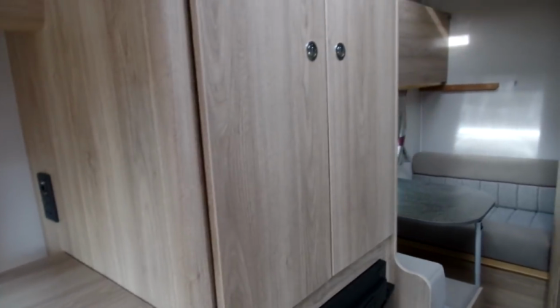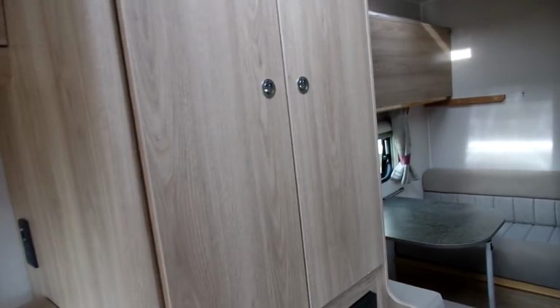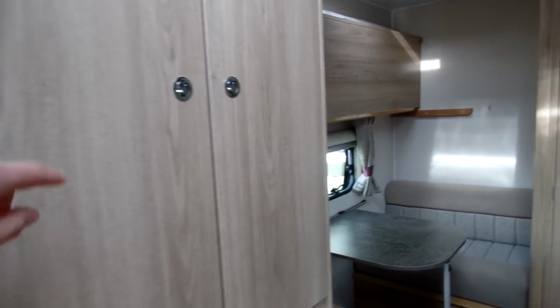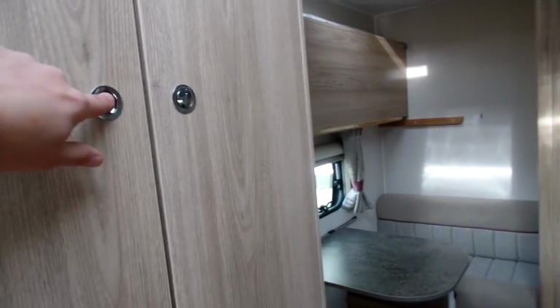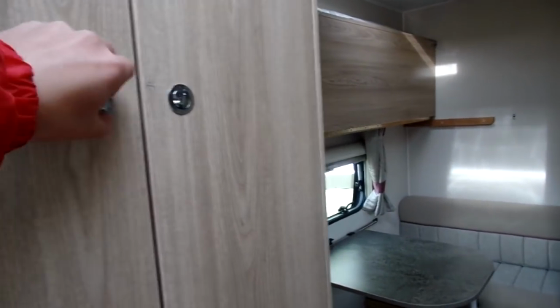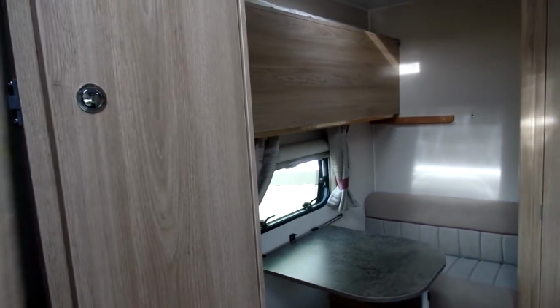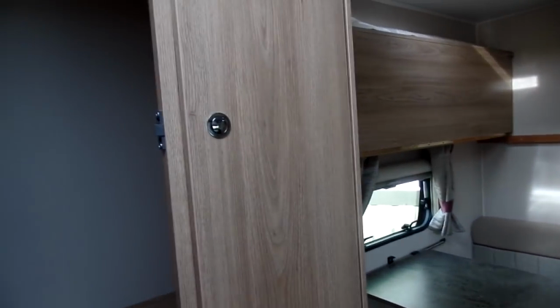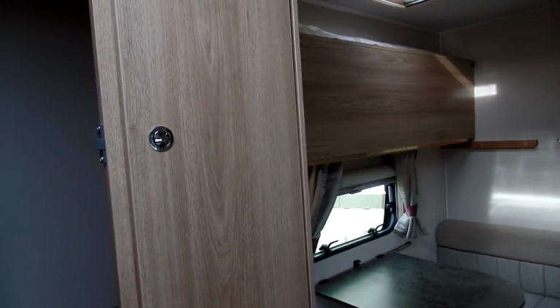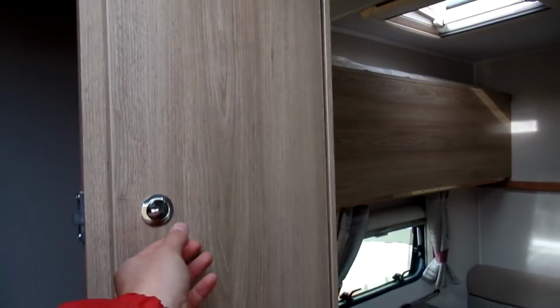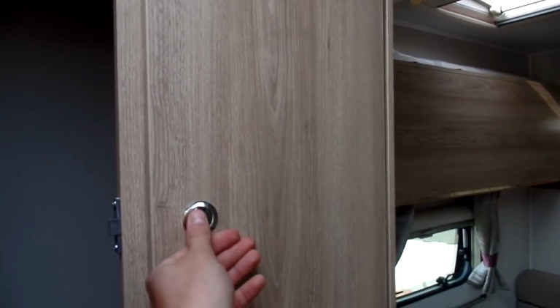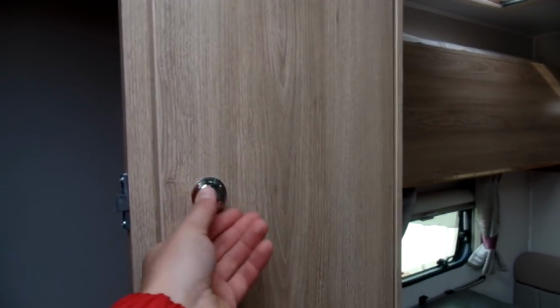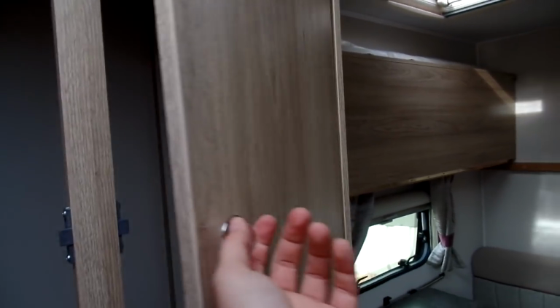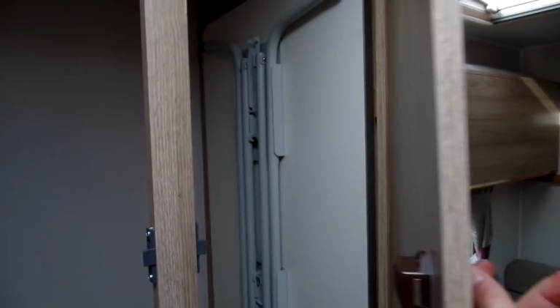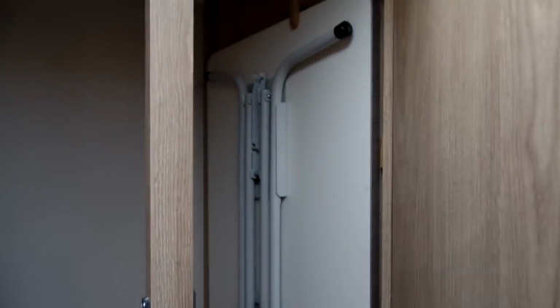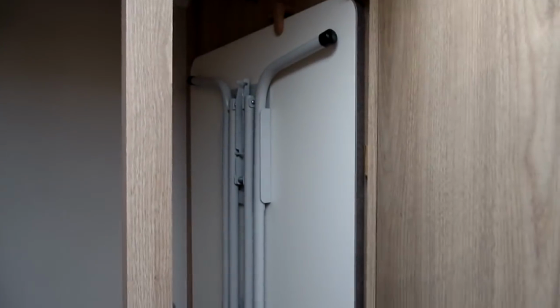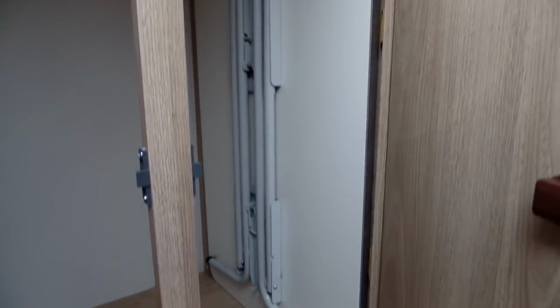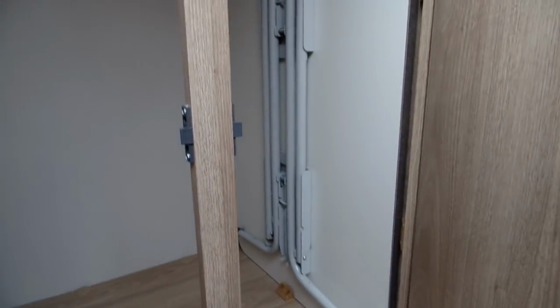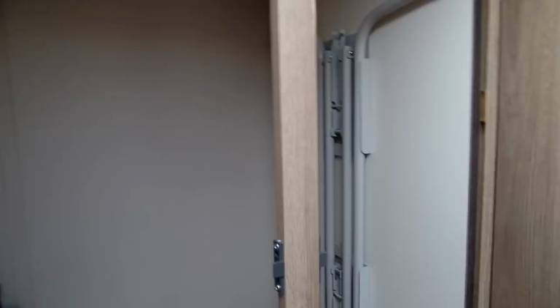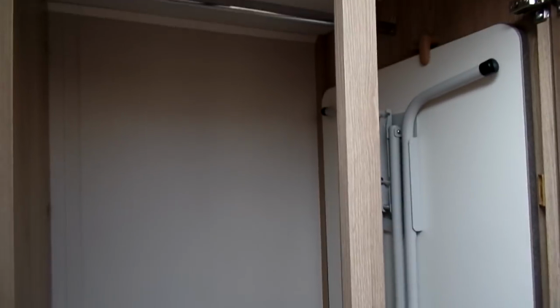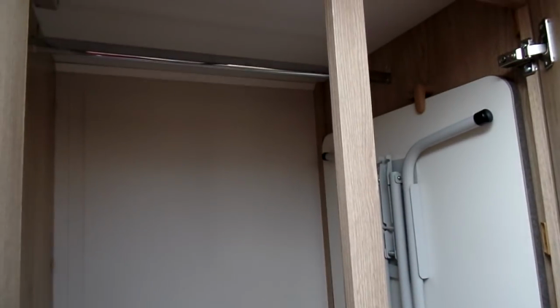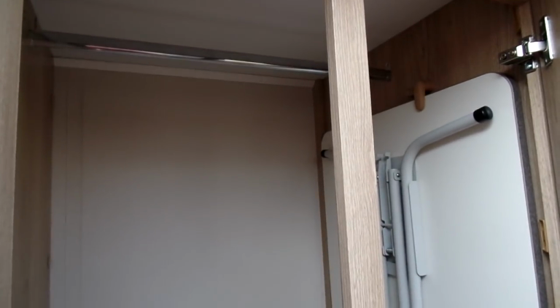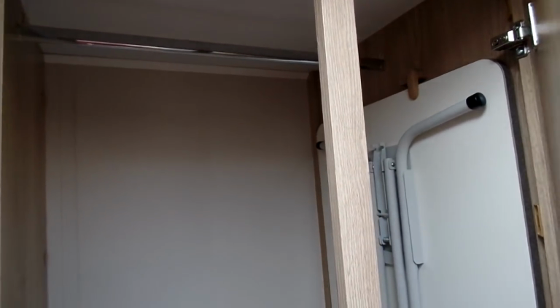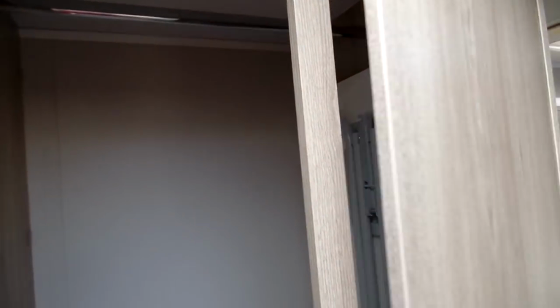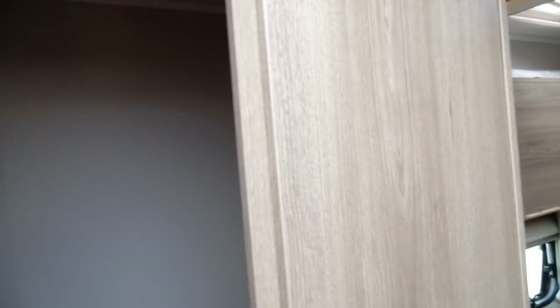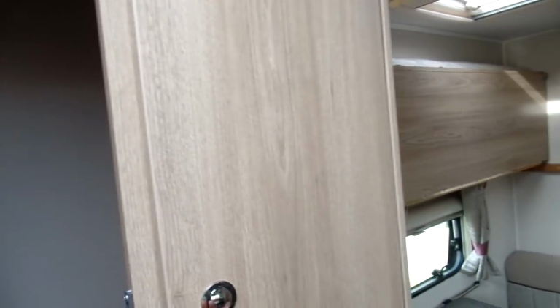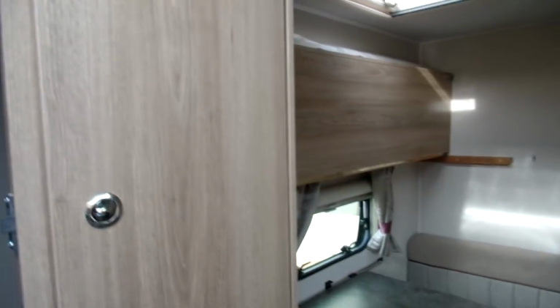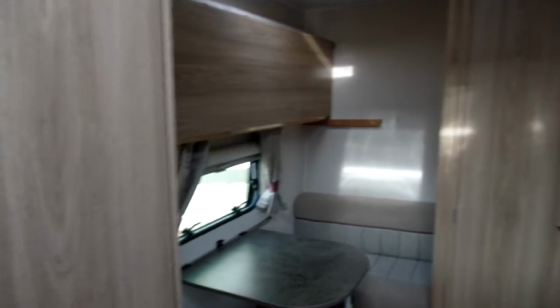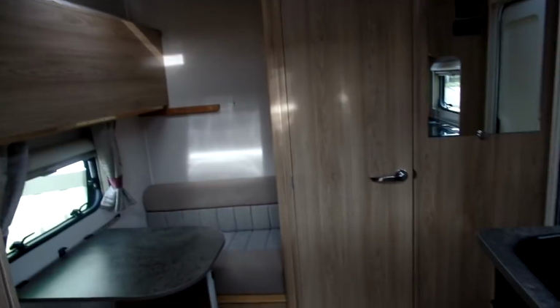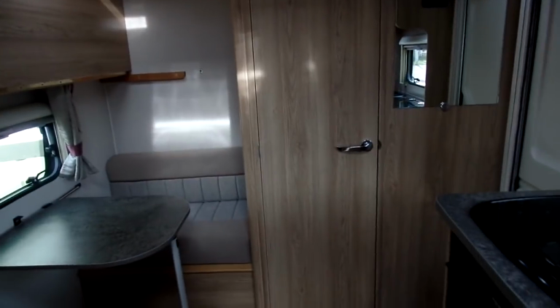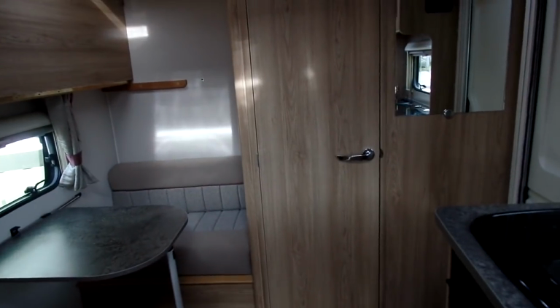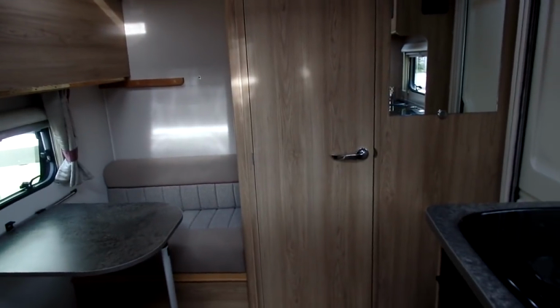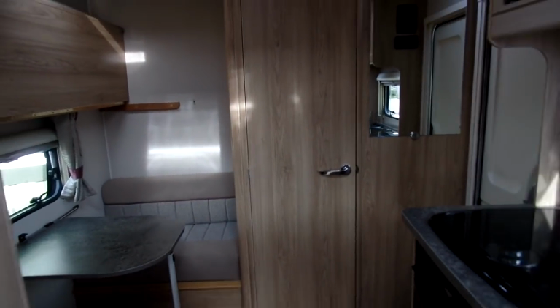Above the fridge you've got a large wardrobe, and that's also where your freestanding table hangs. Now I'll show you looking towards the back of the caravan.